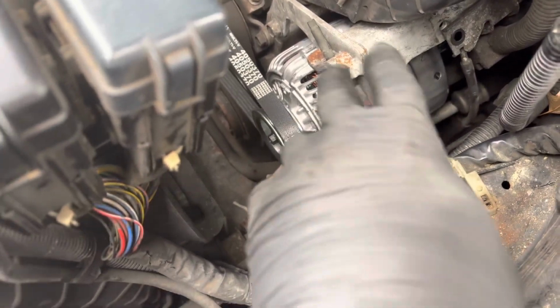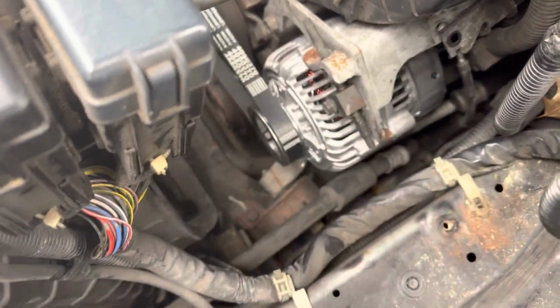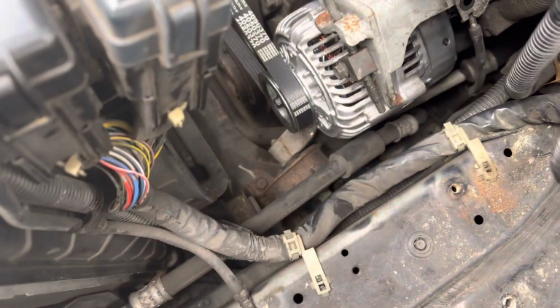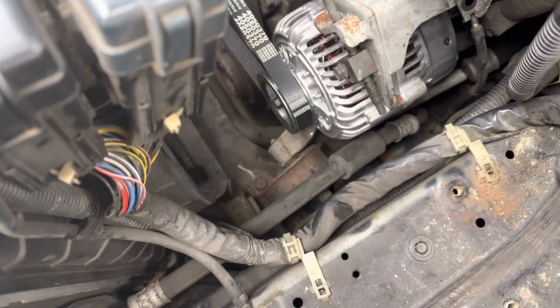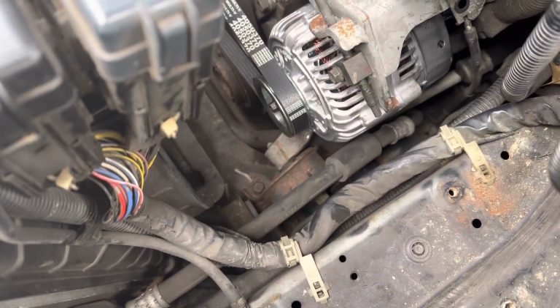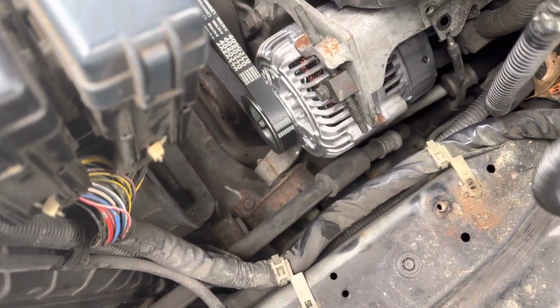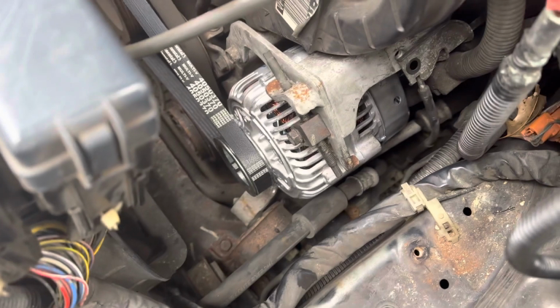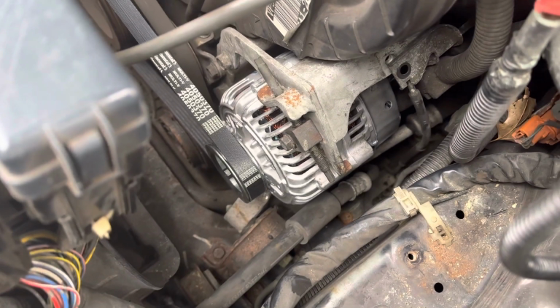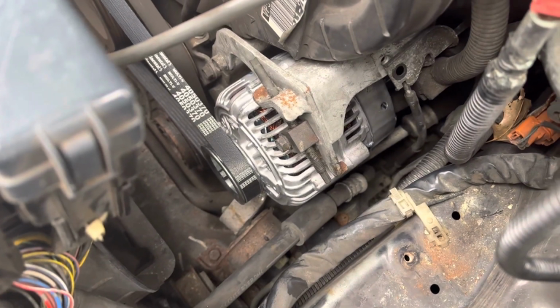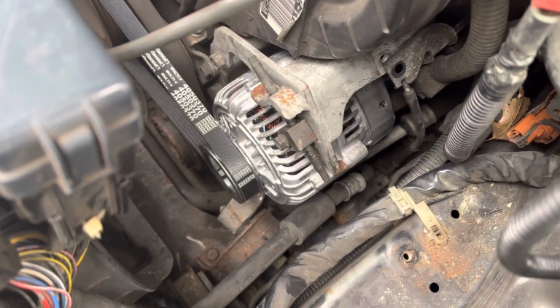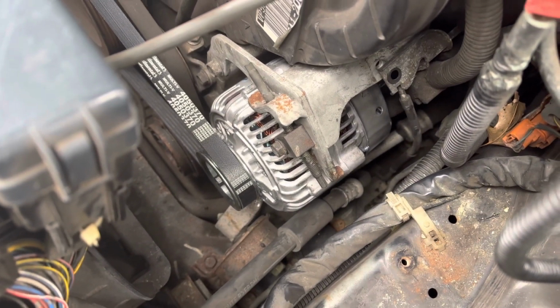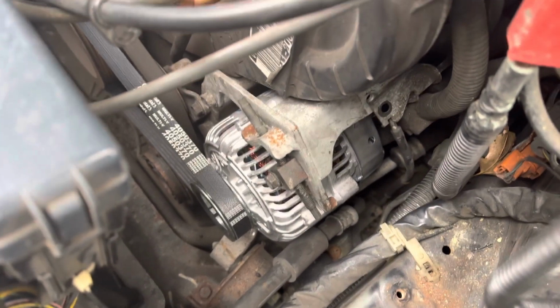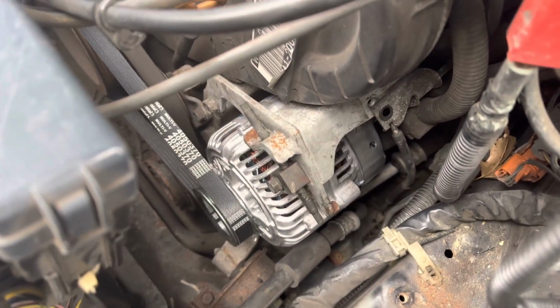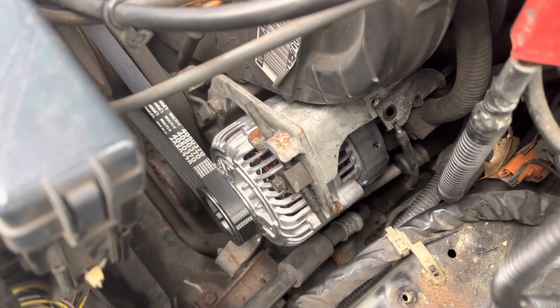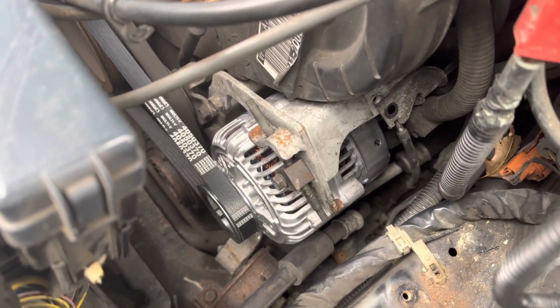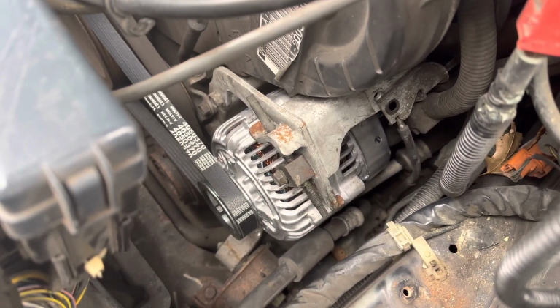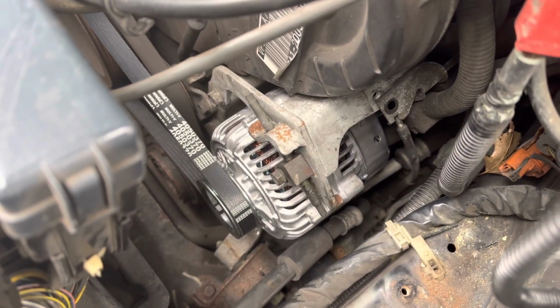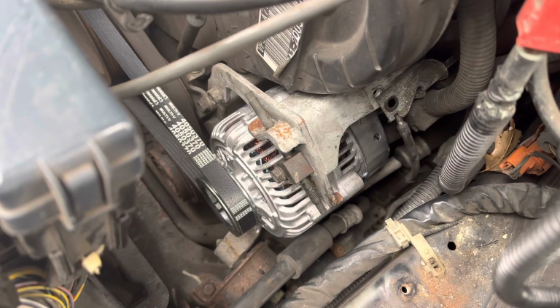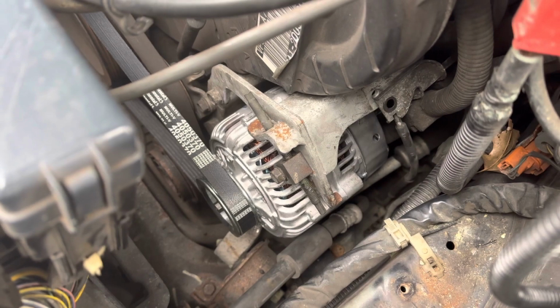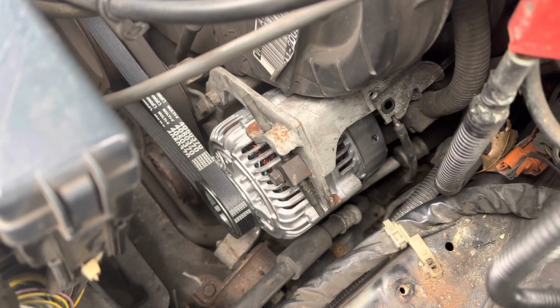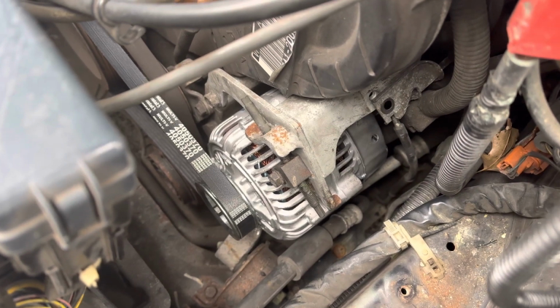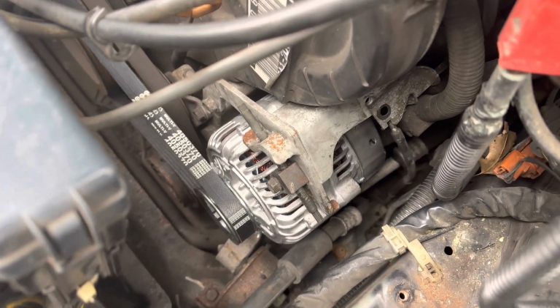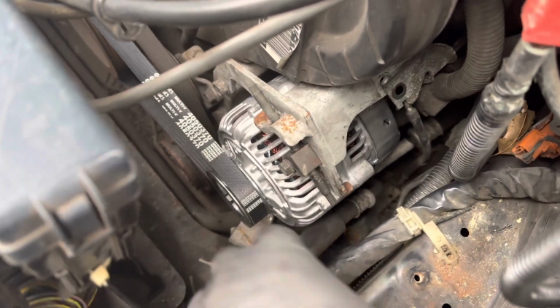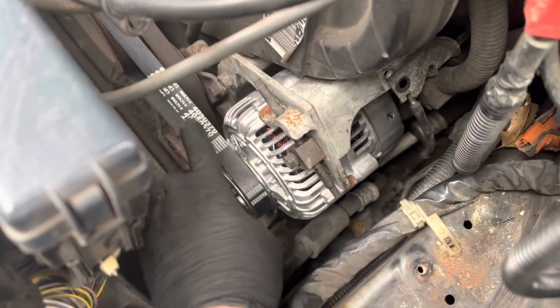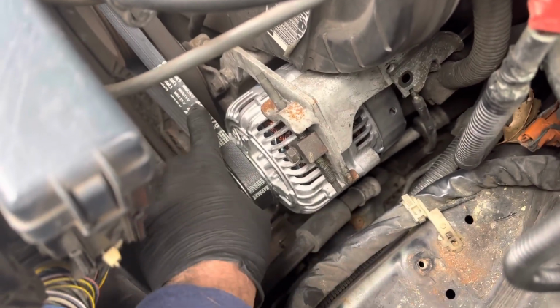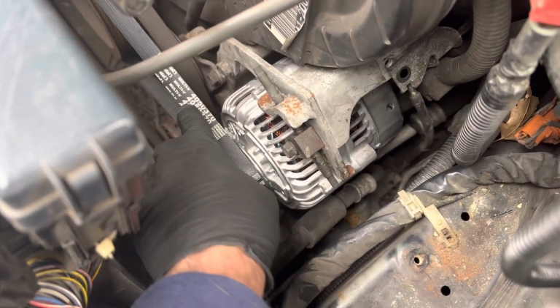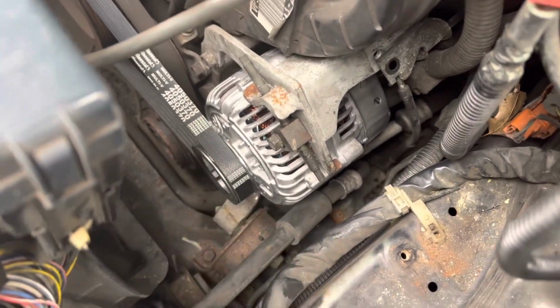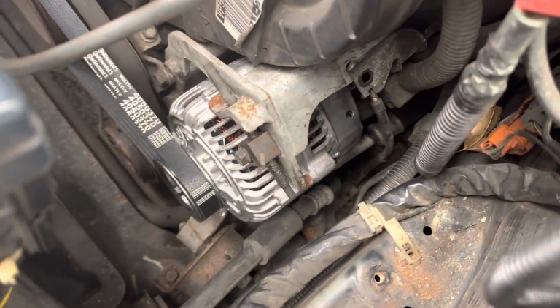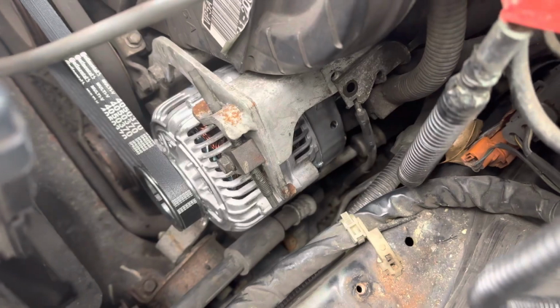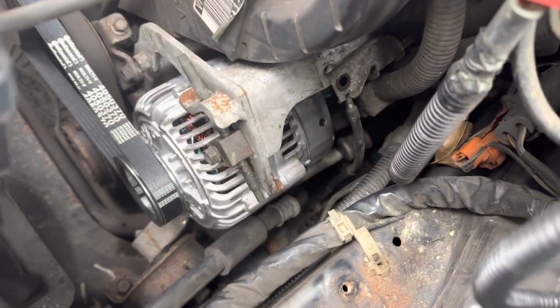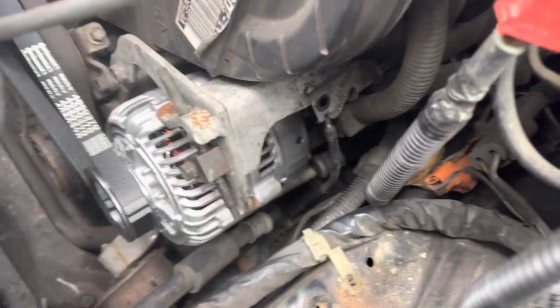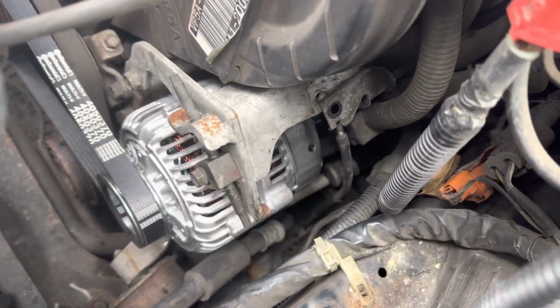So that's about it guys. This is a '97 Acura RL with 127,000 miles. Don't forget, might as well change that belt too. Thanks, see you next time.